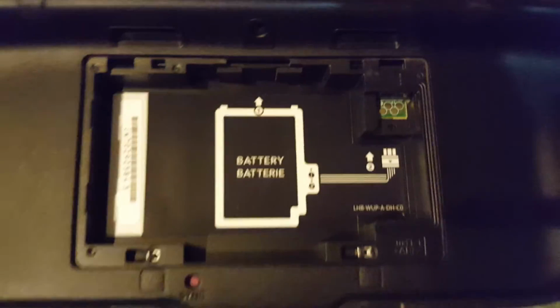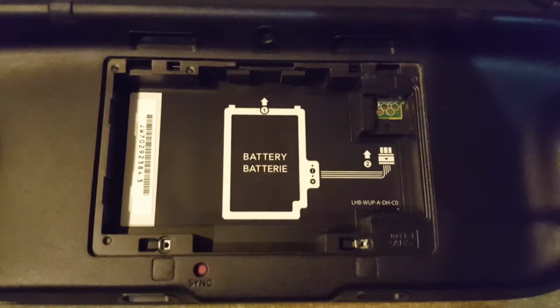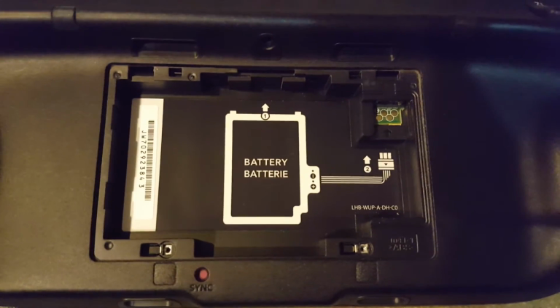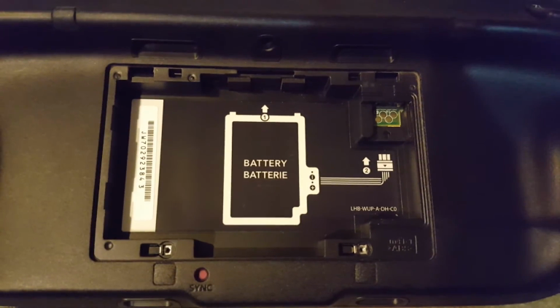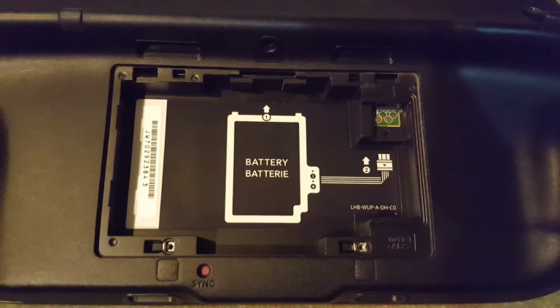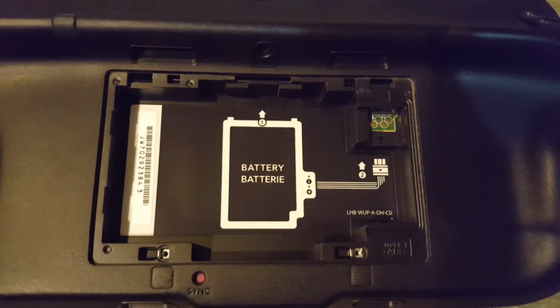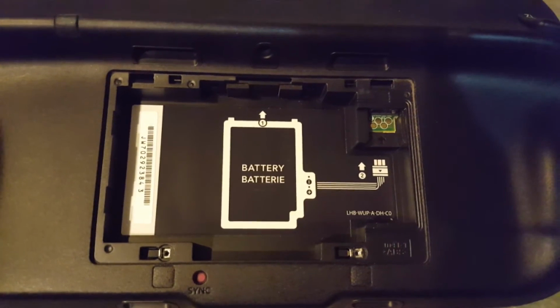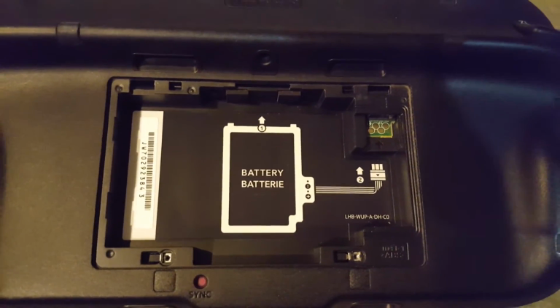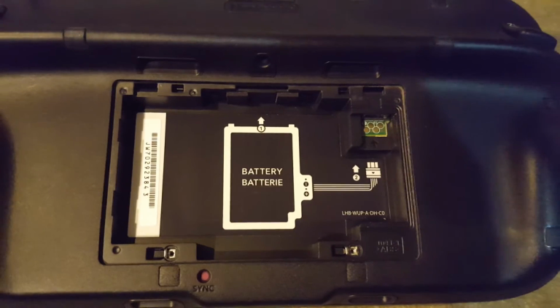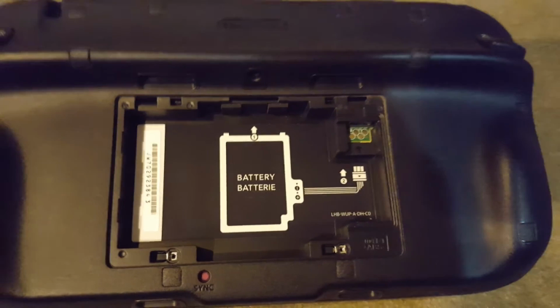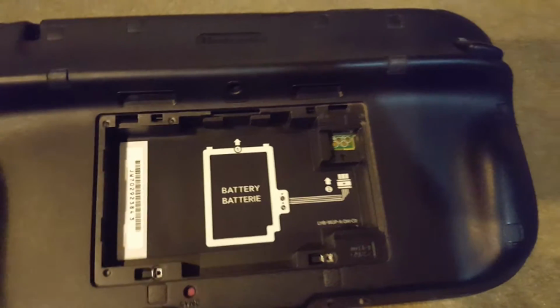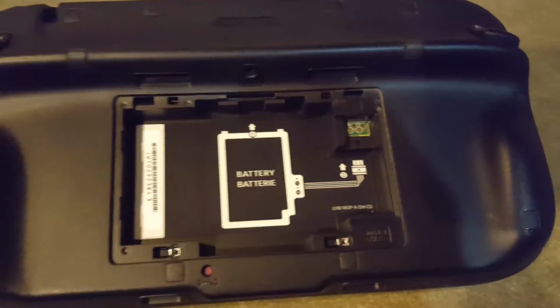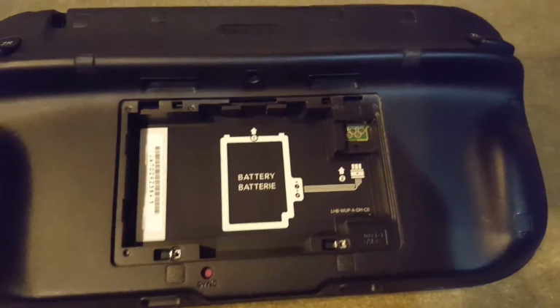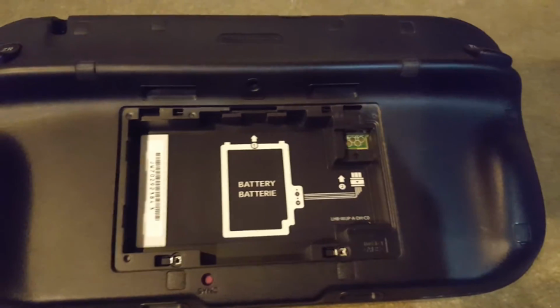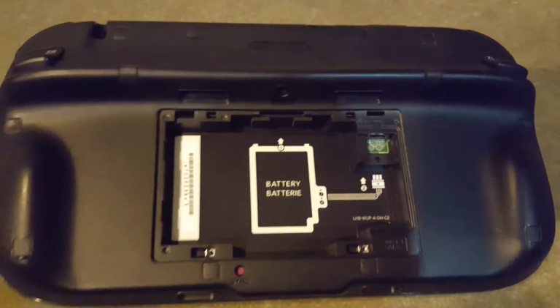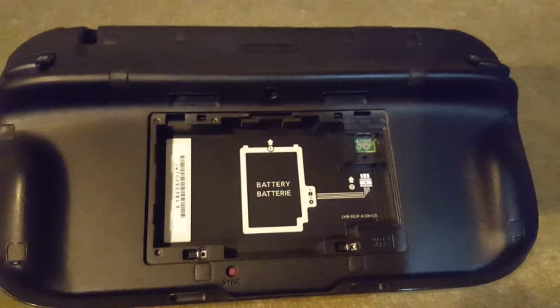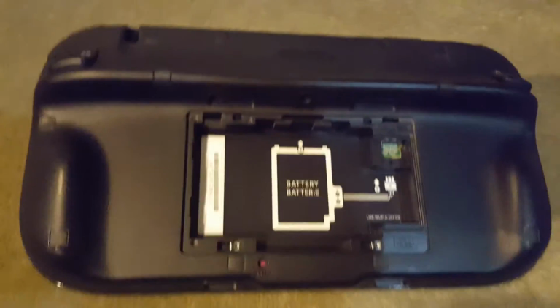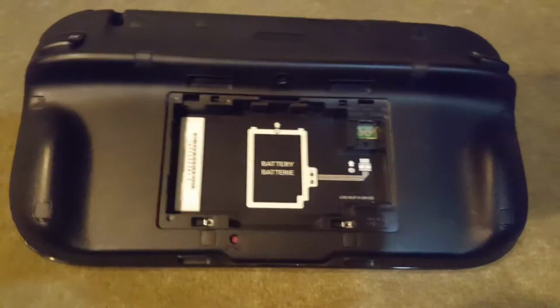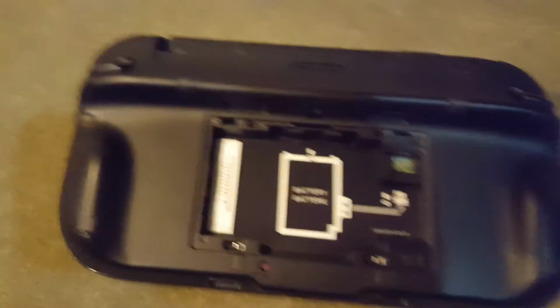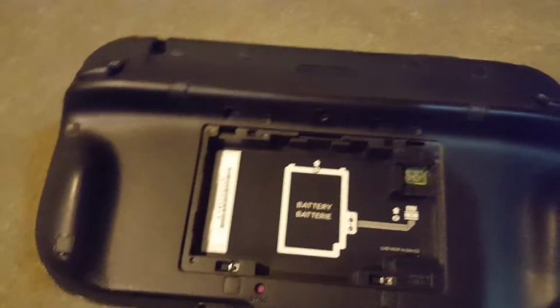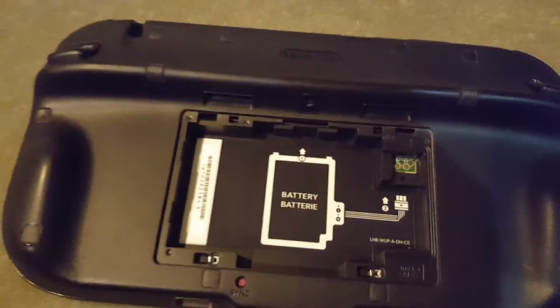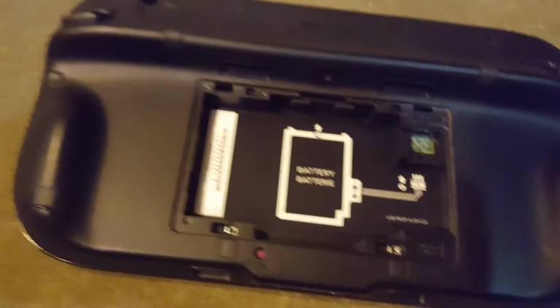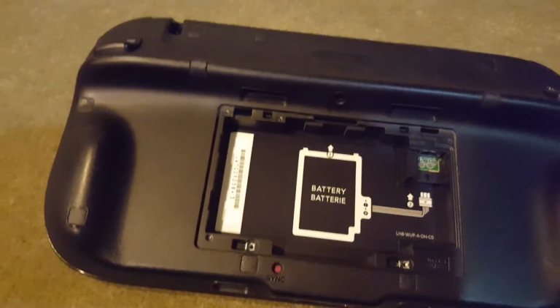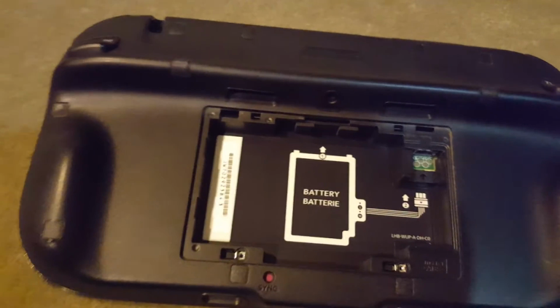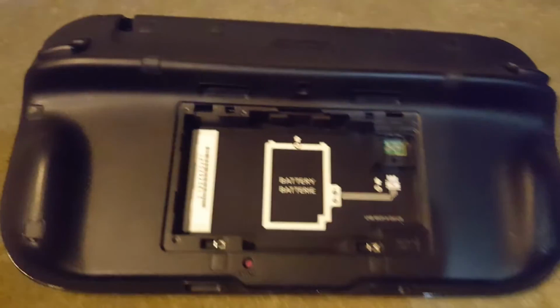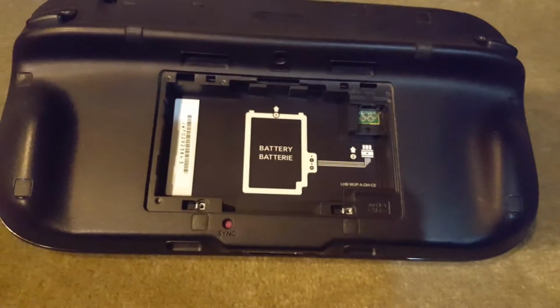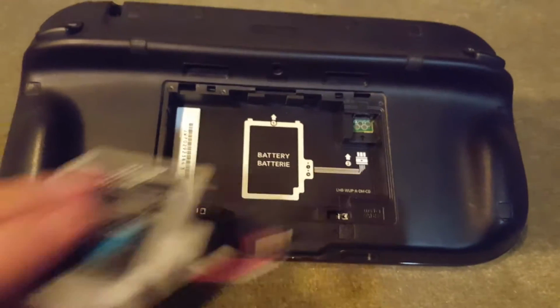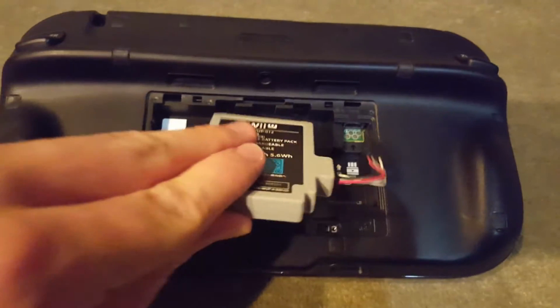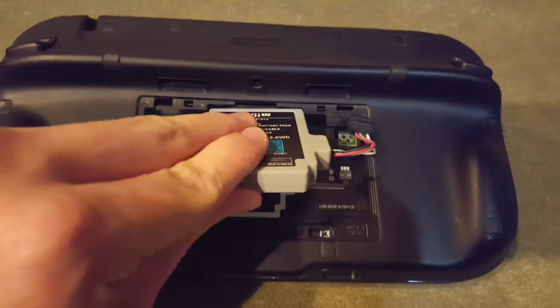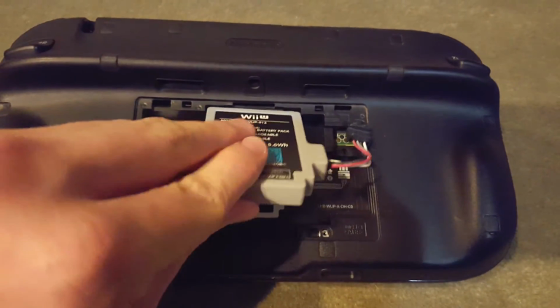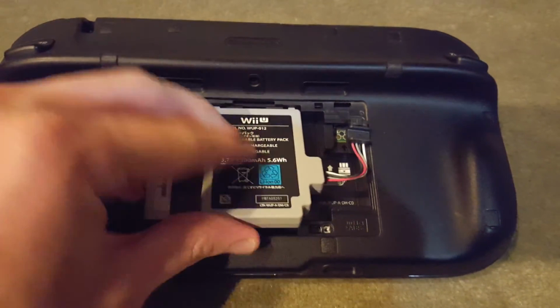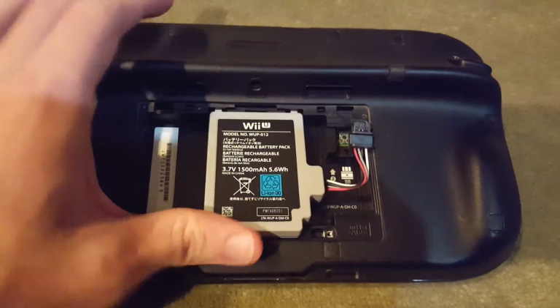And there's the diagram for replacement. So when you're putting your new battery in, just reverse the order, retrace your steps.